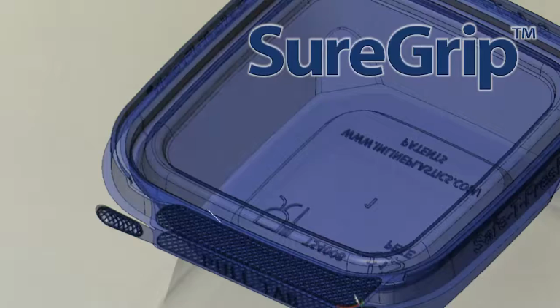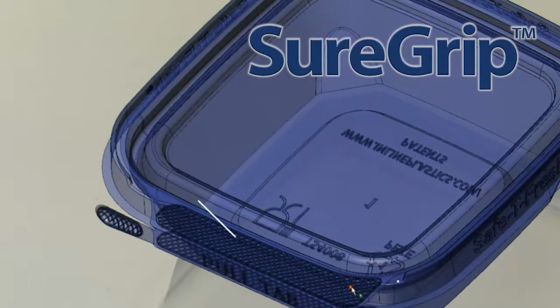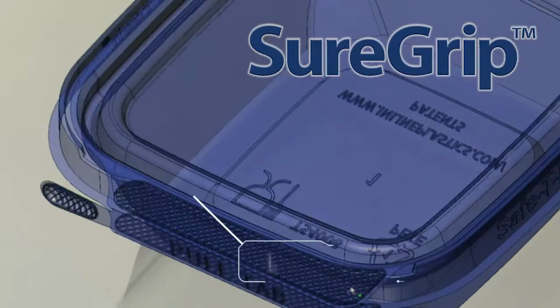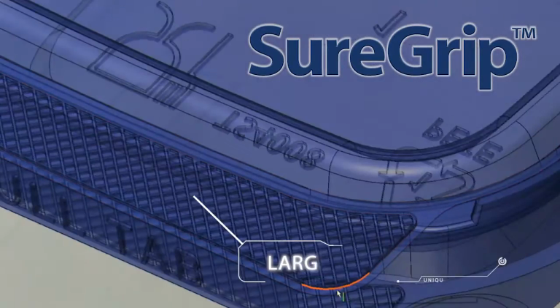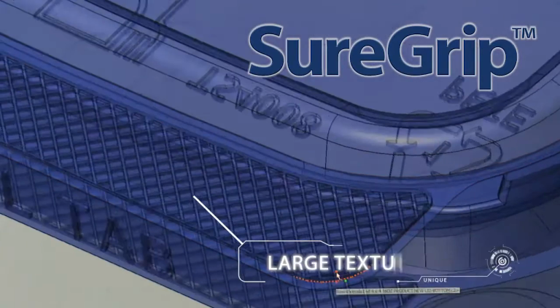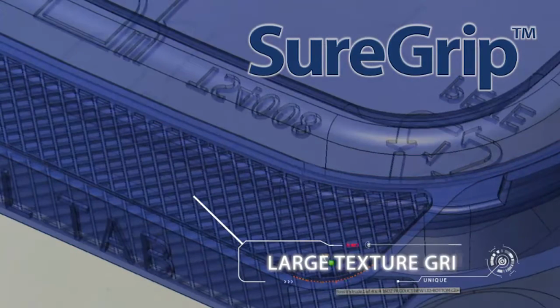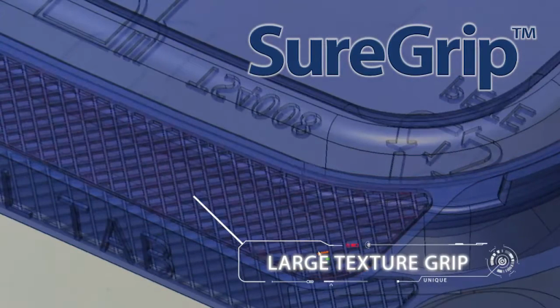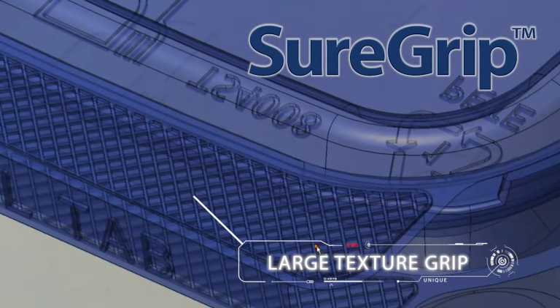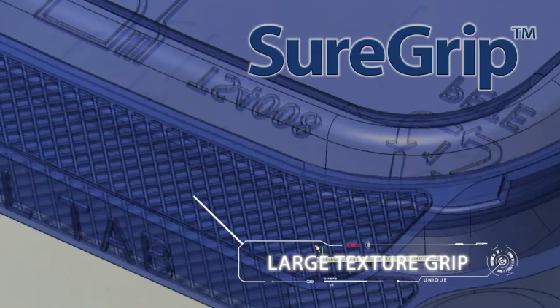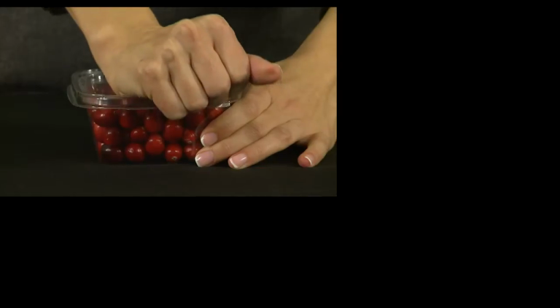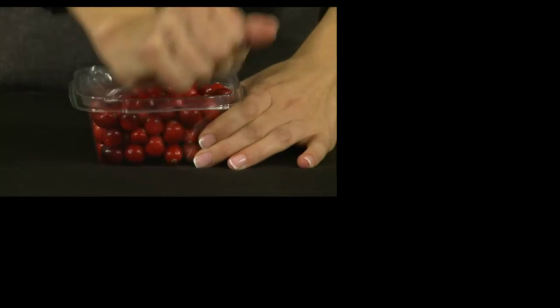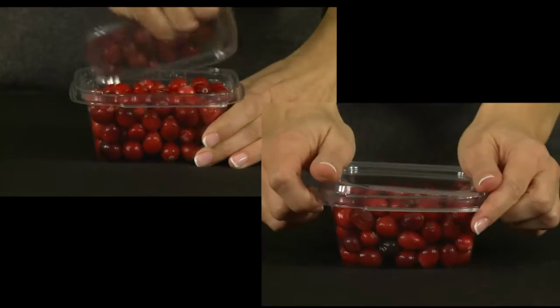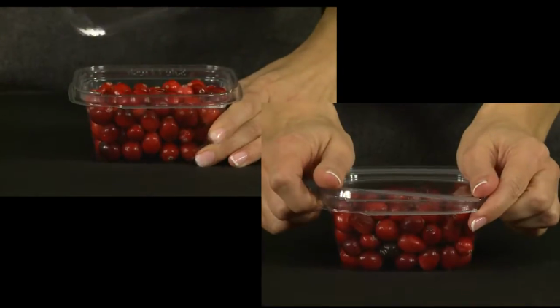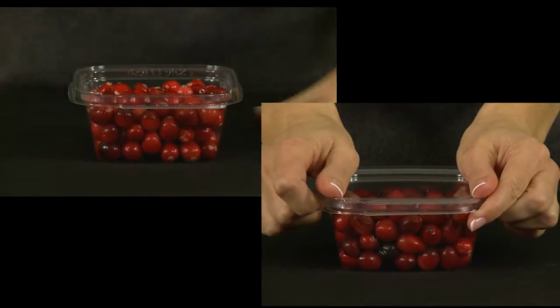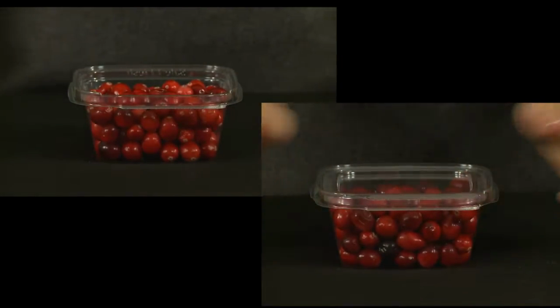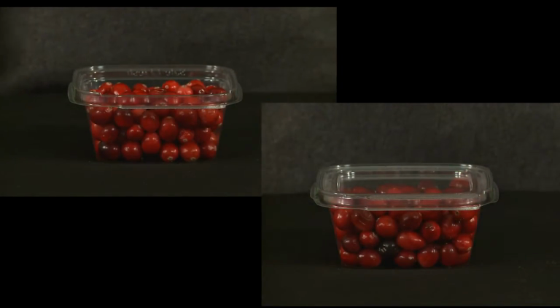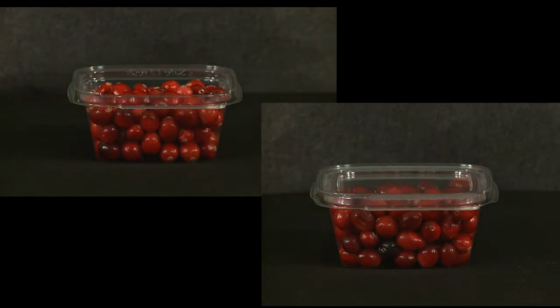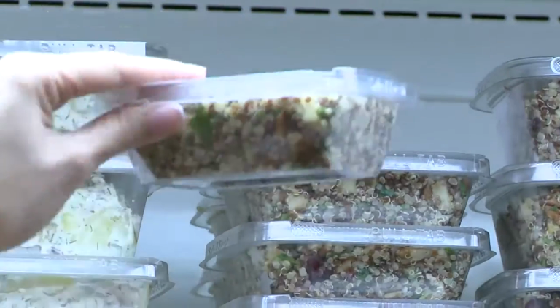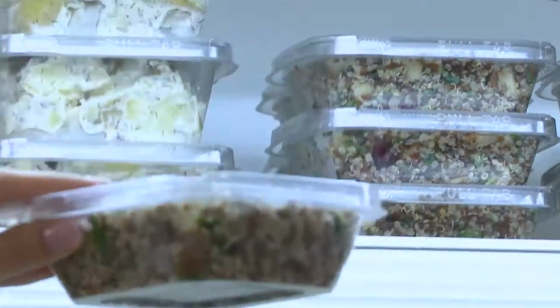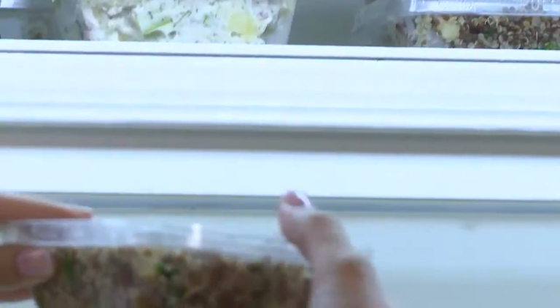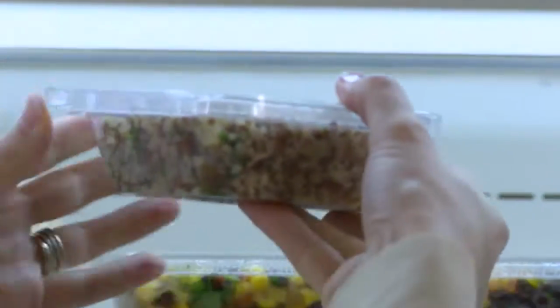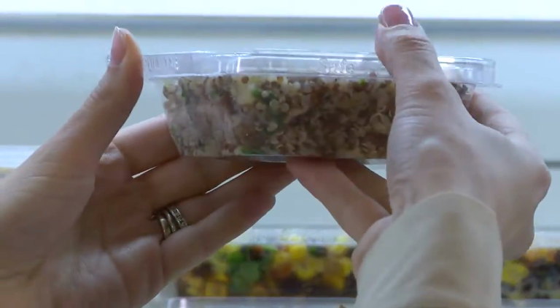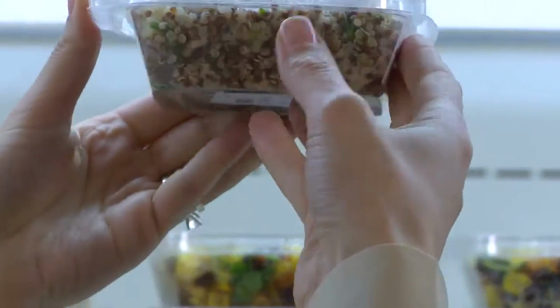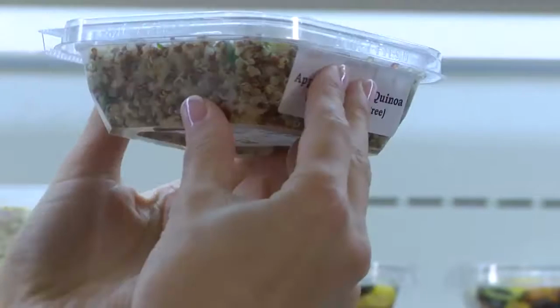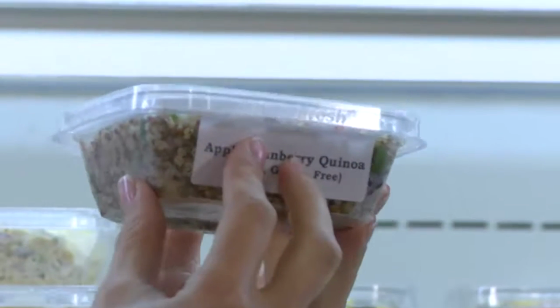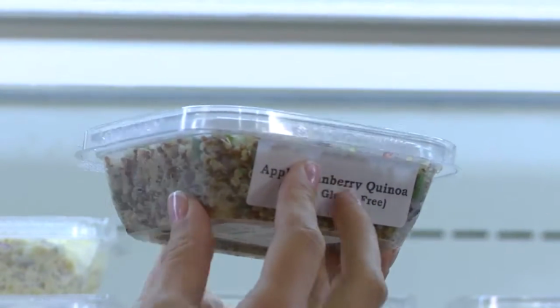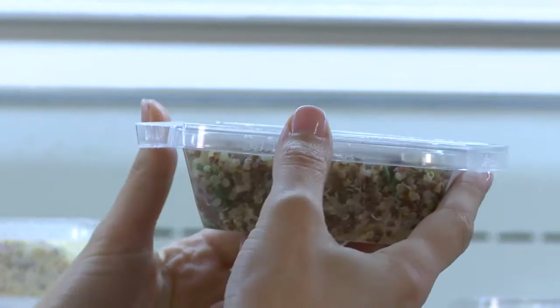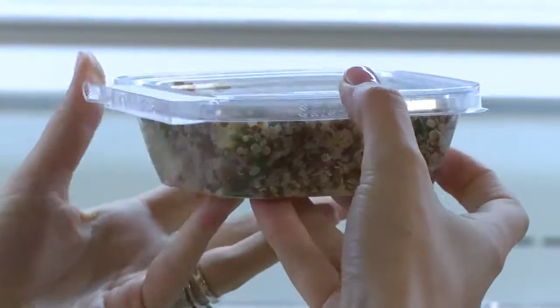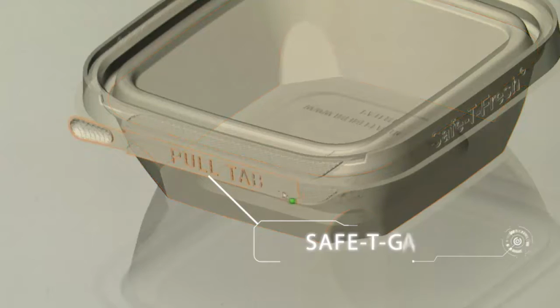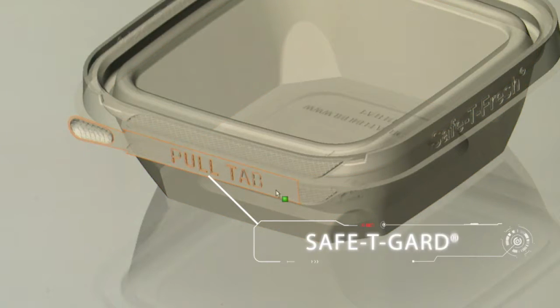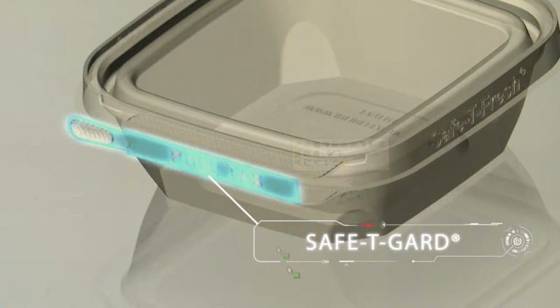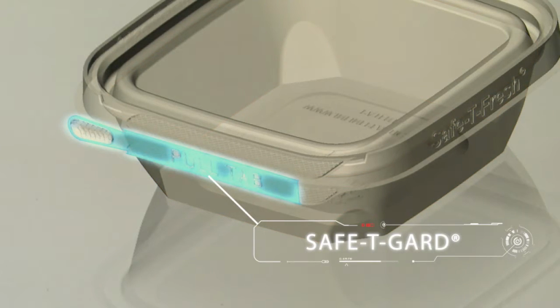Our unique textured SureGrip technology makes opening and resealing easy. Consumers feel safe knowing the contents are protected with our patented Safety Guard tear strip.